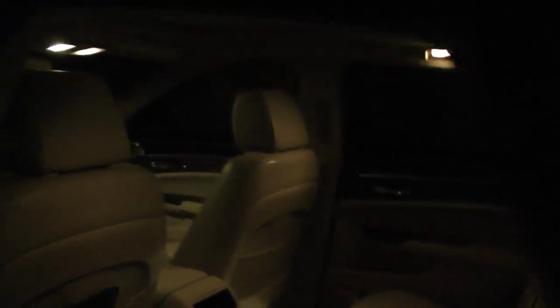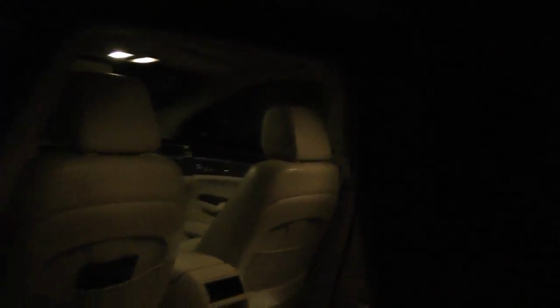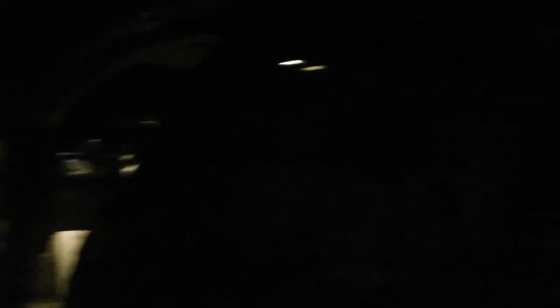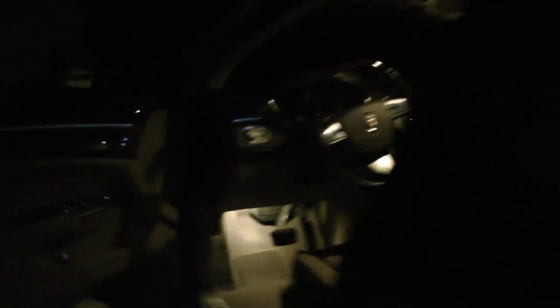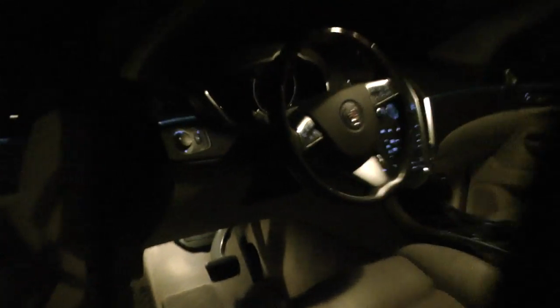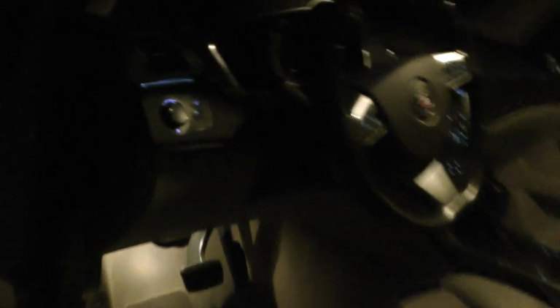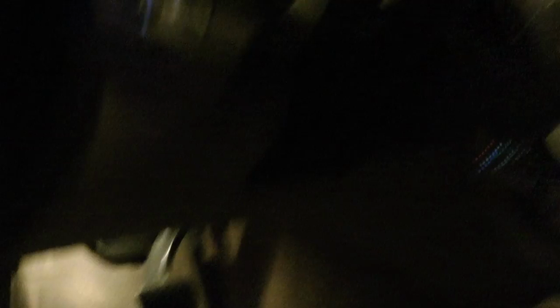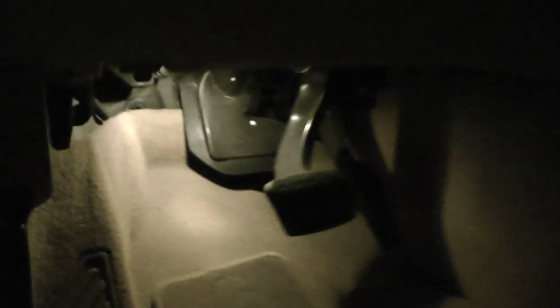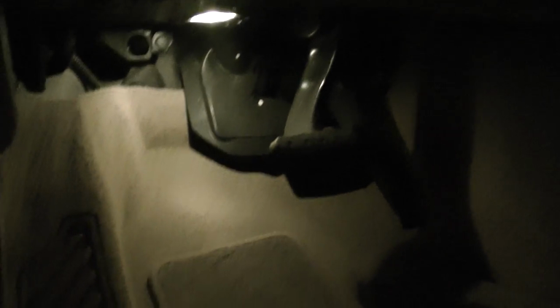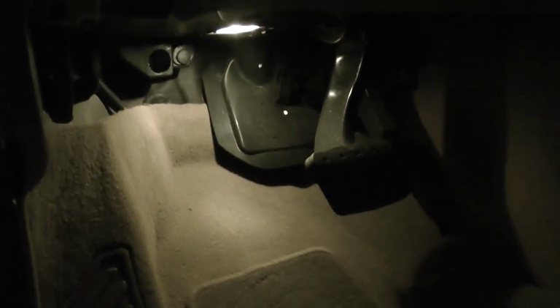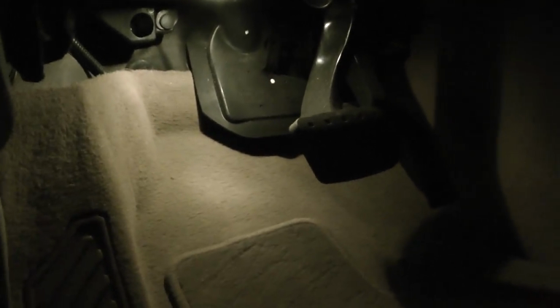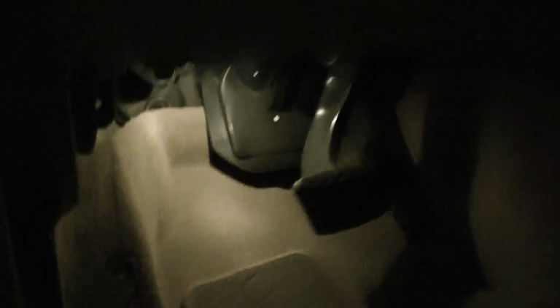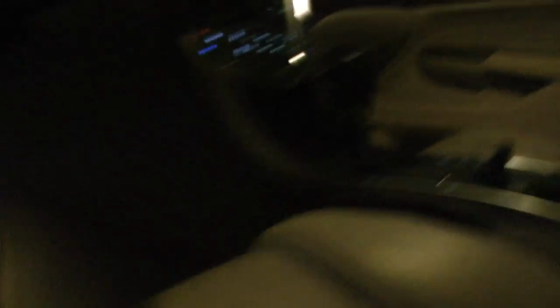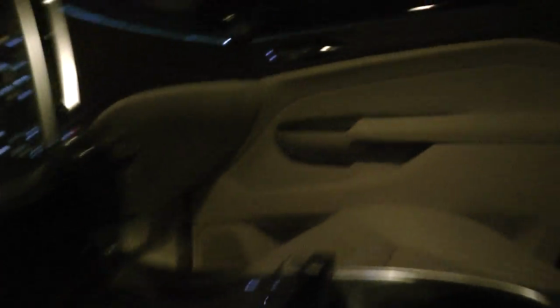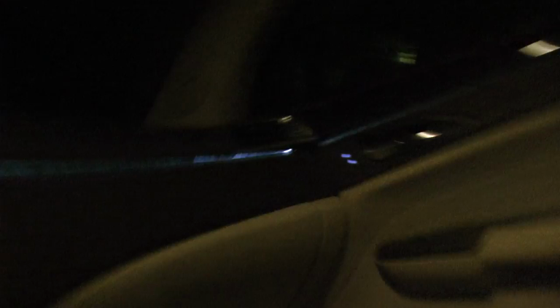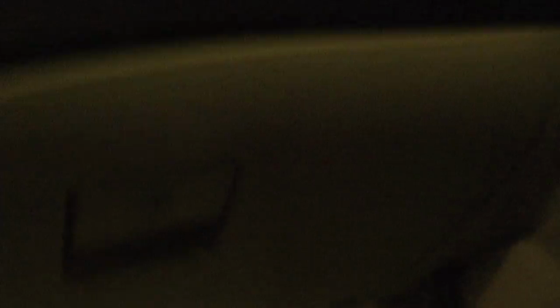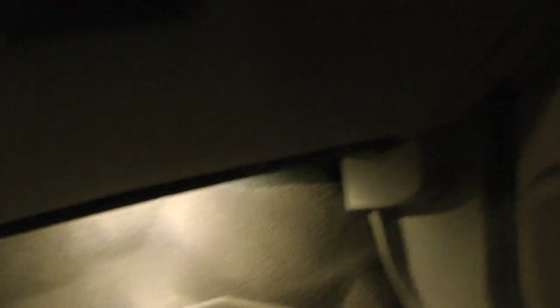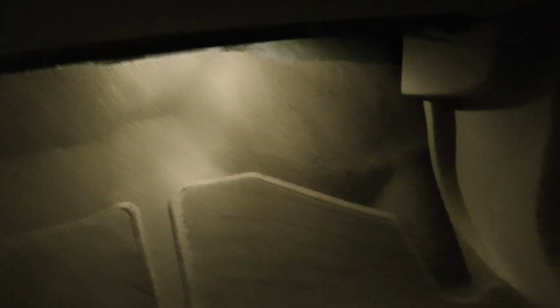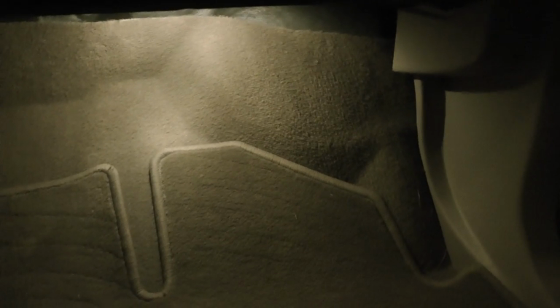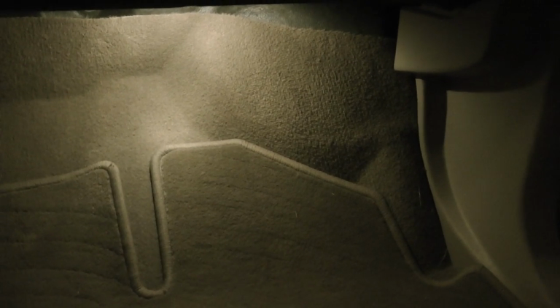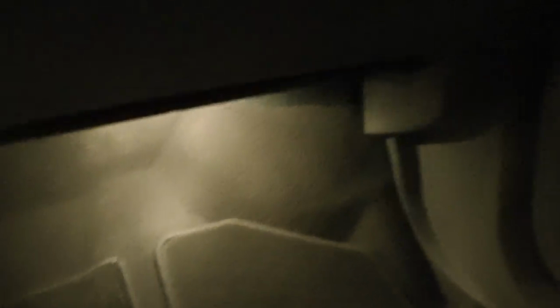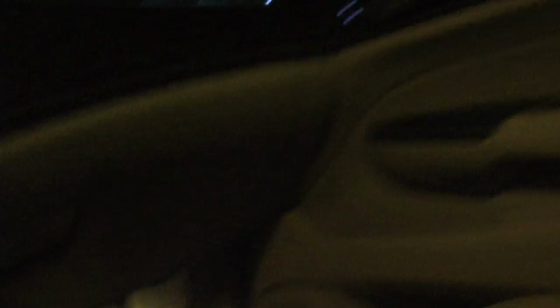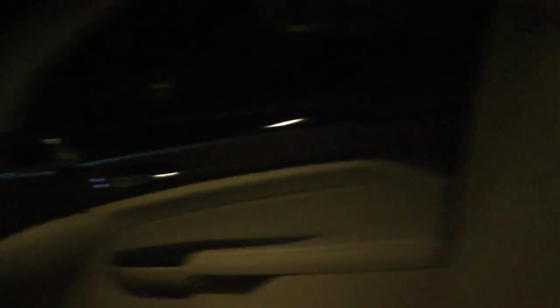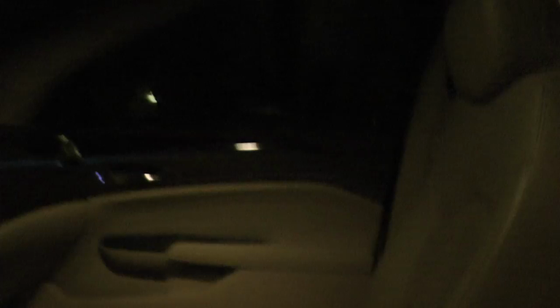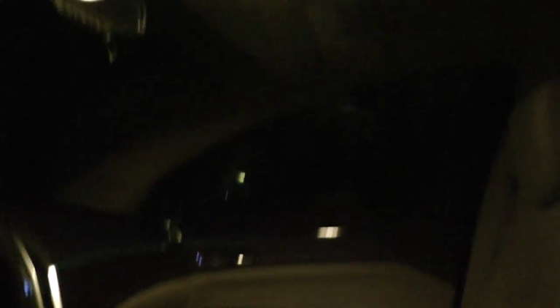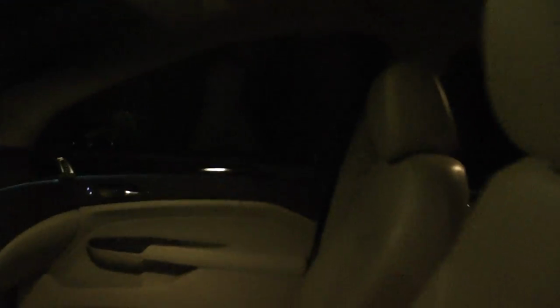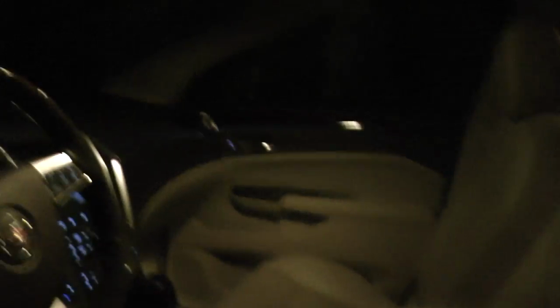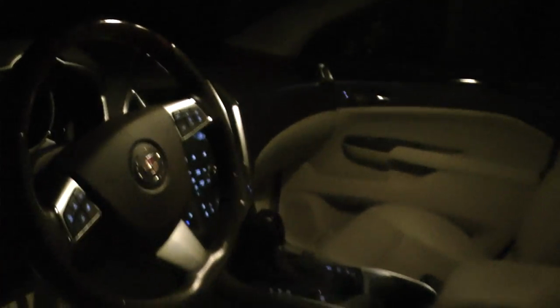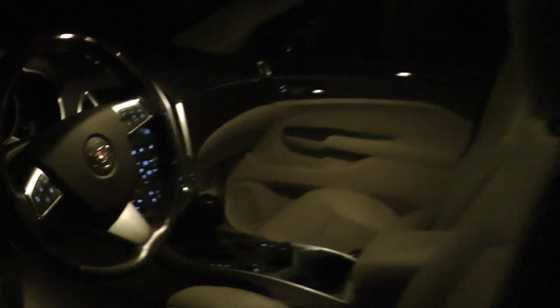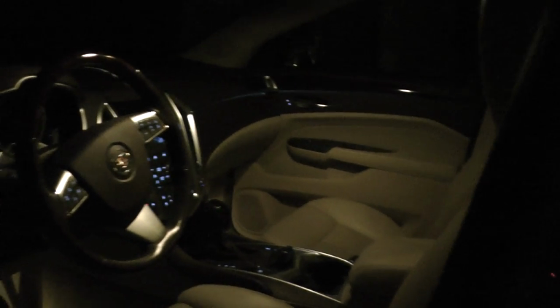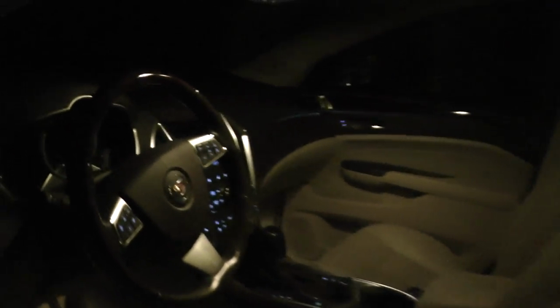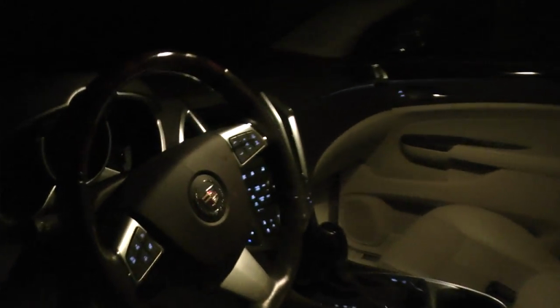The interior is nice, and they even have little lights under the floorboards there. So this car is well lit inside.